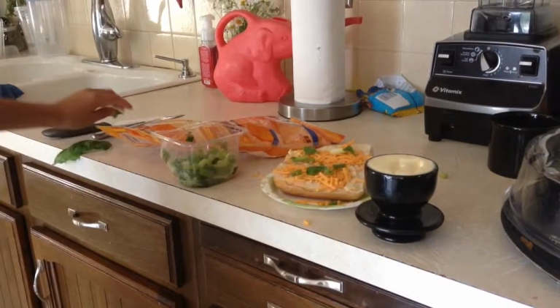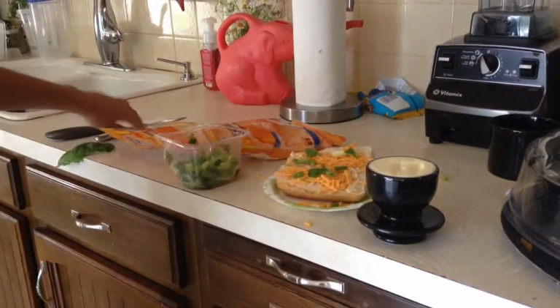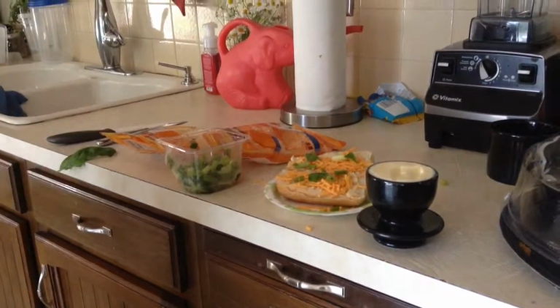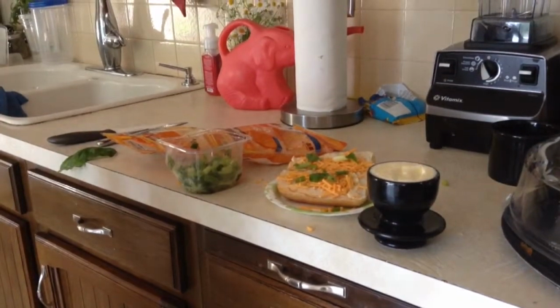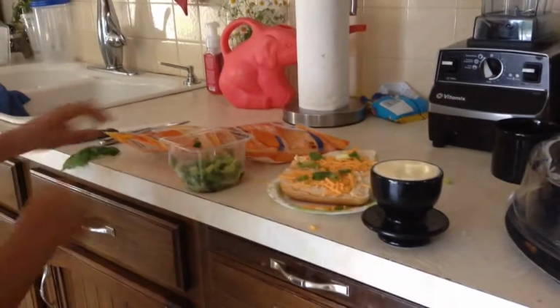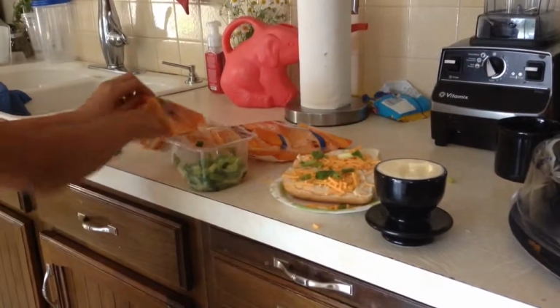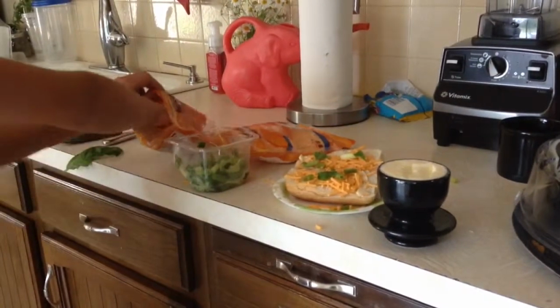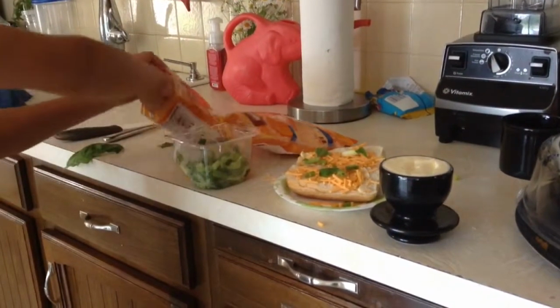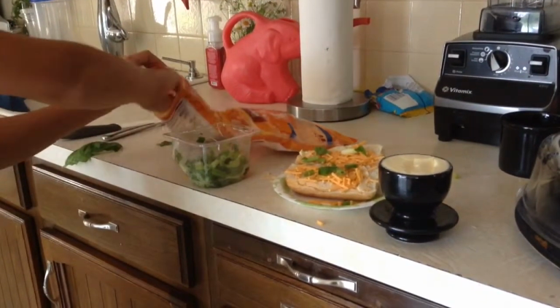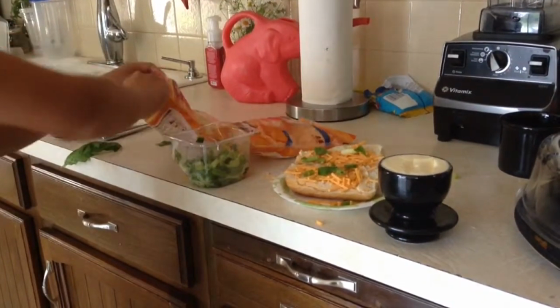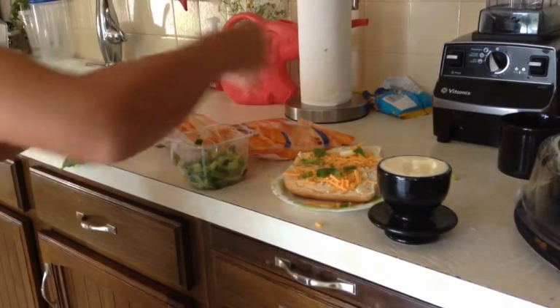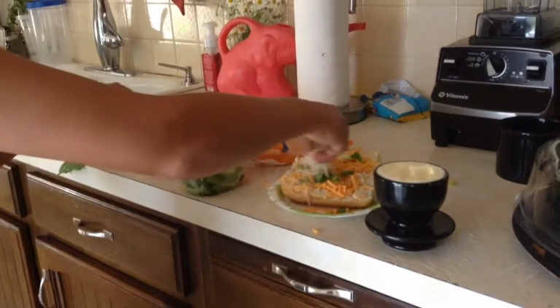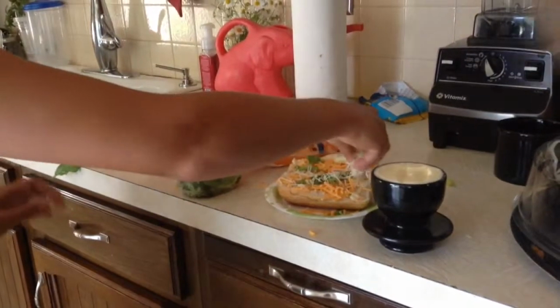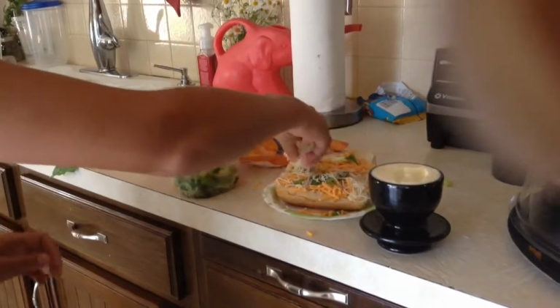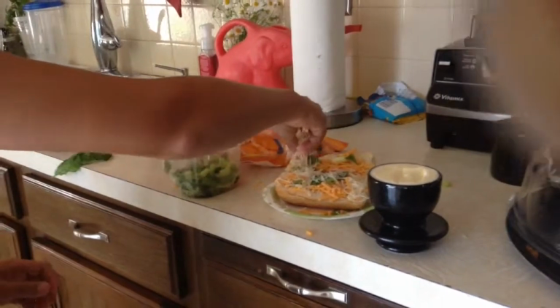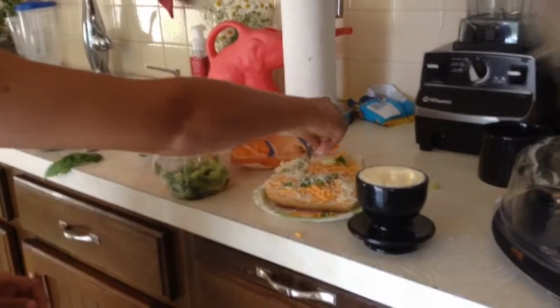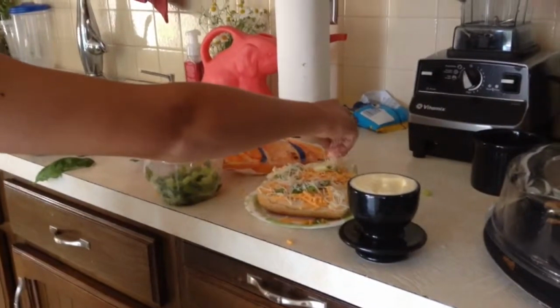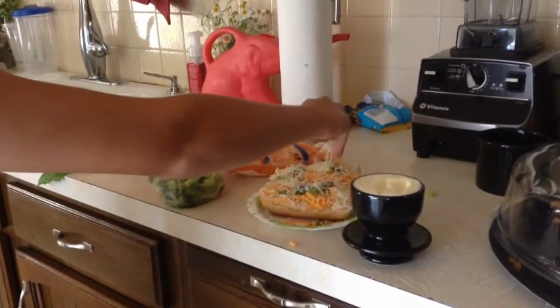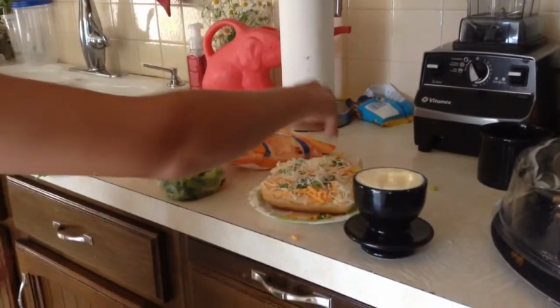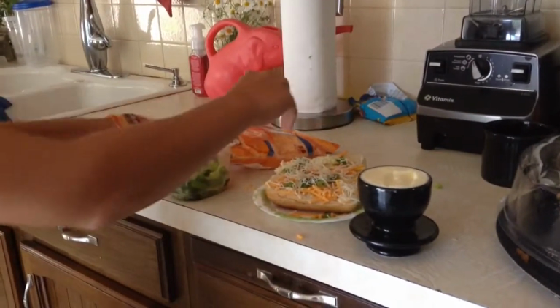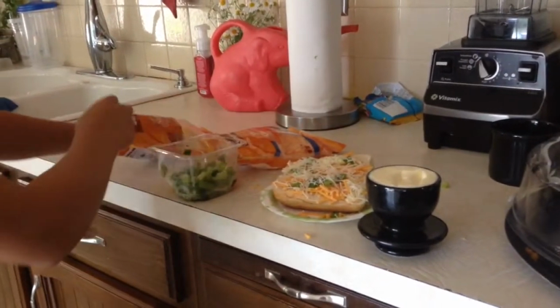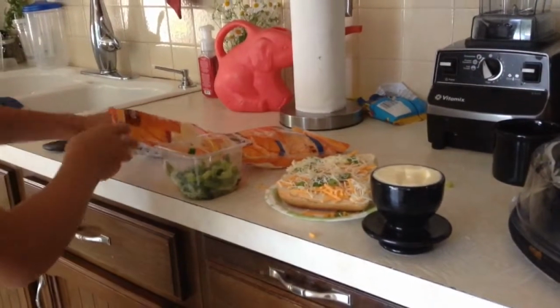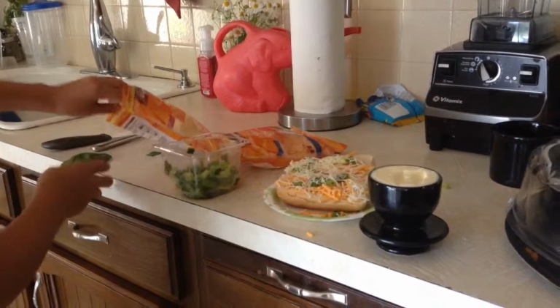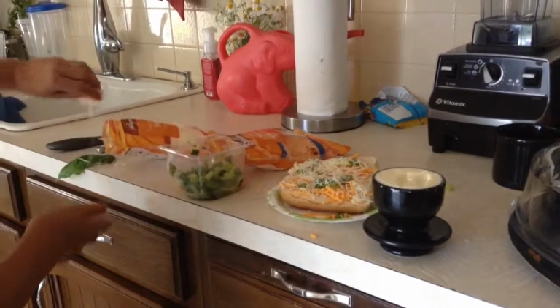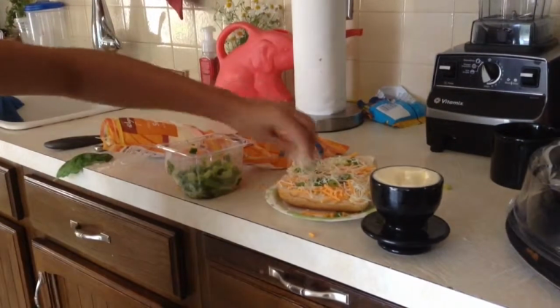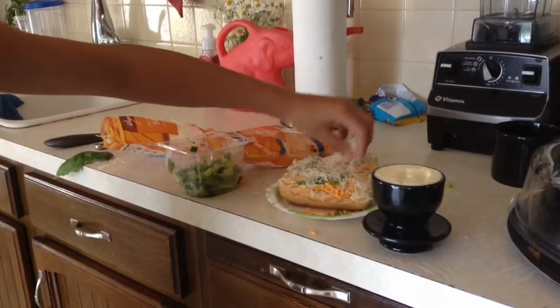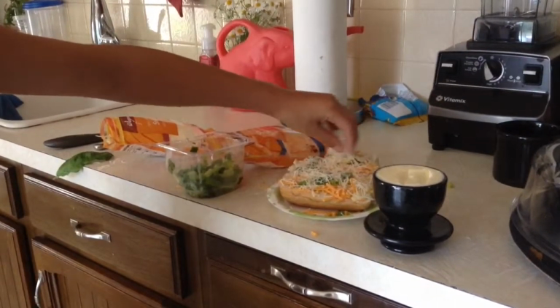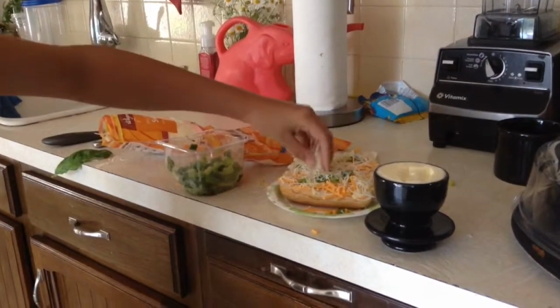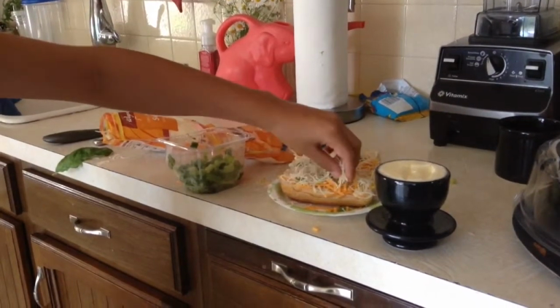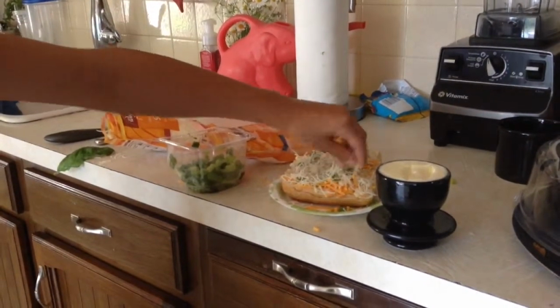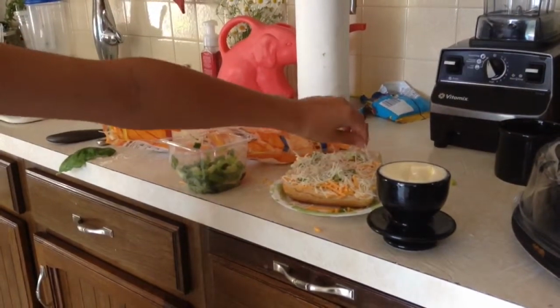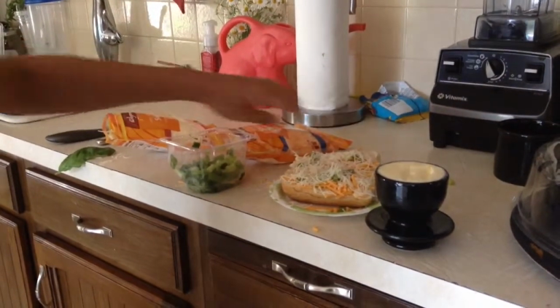Then get some Swiss cheese — whatever cheese, any cheese works. If you like a lot of cheese, put a lot. If you don't like it that much, you just don't. Pretty easy.